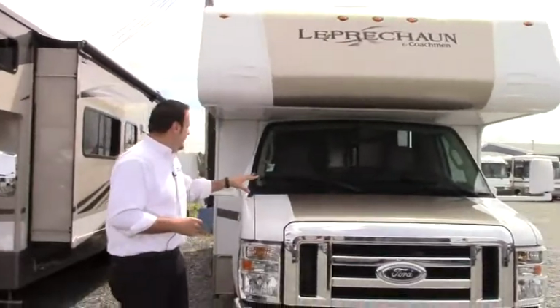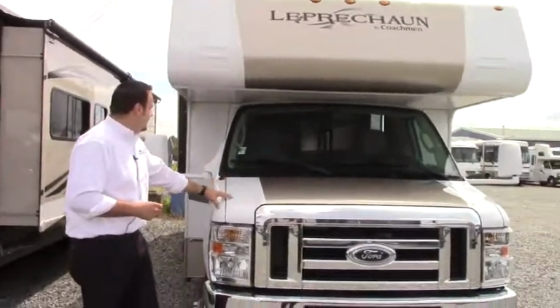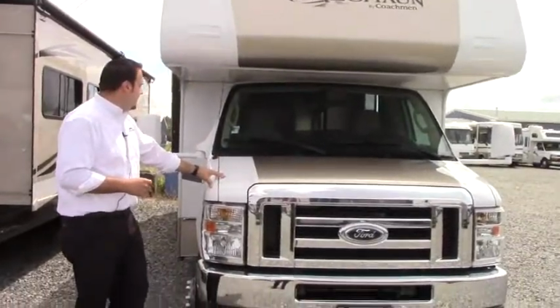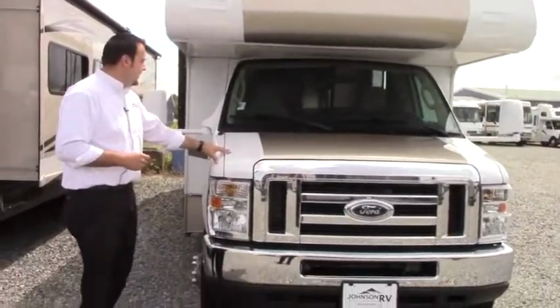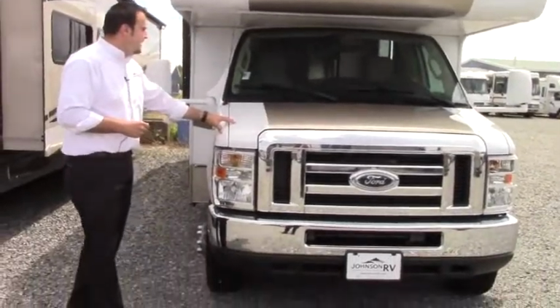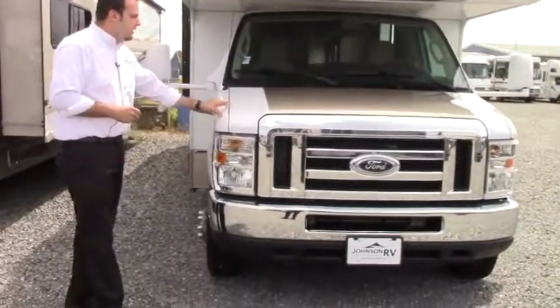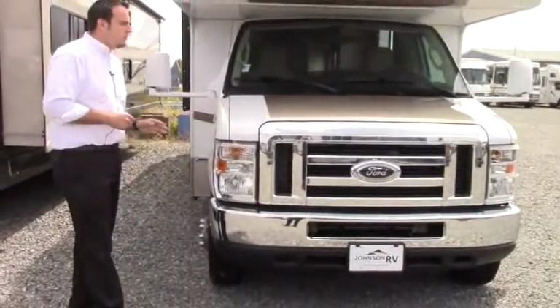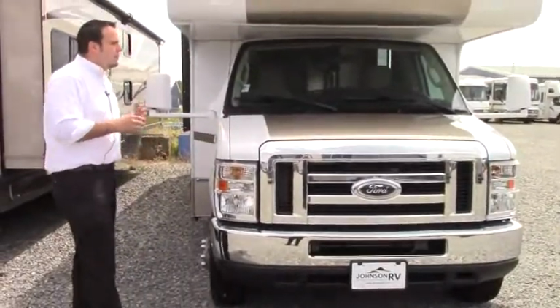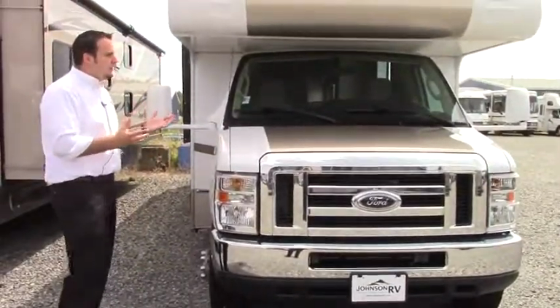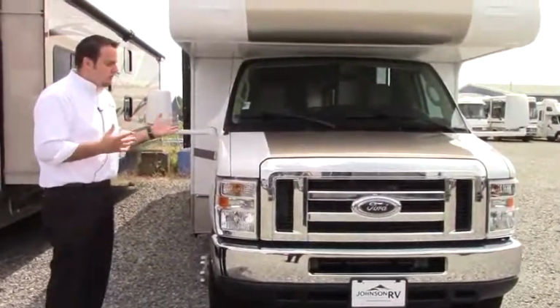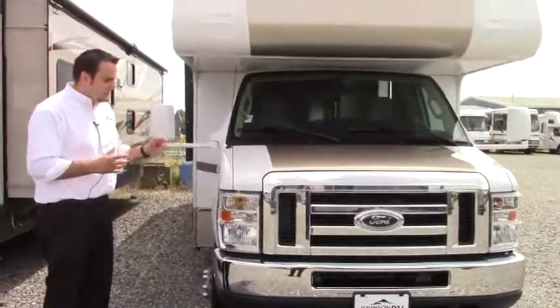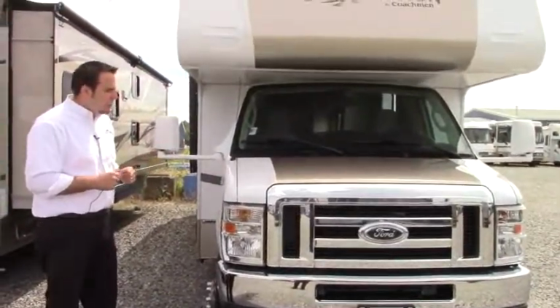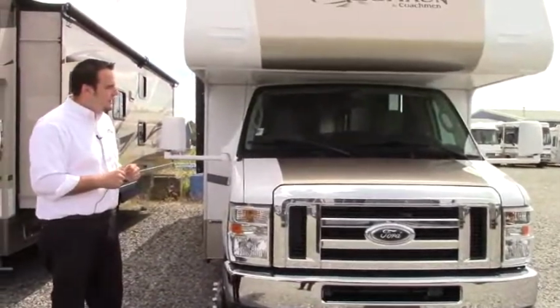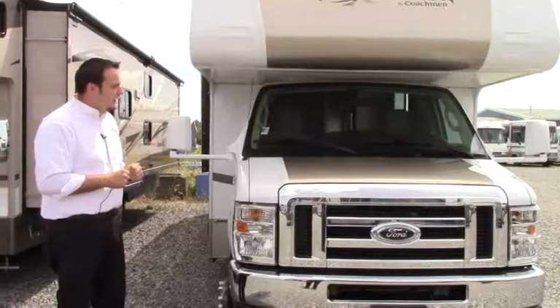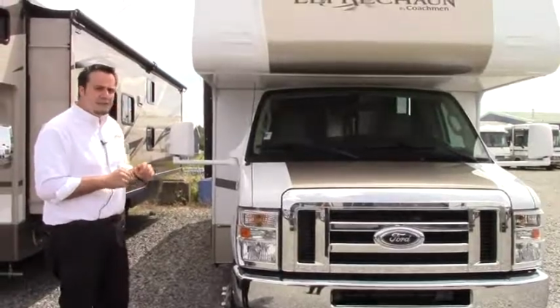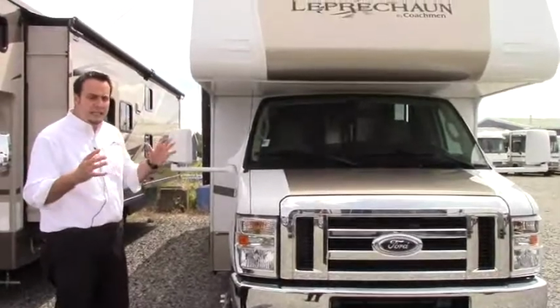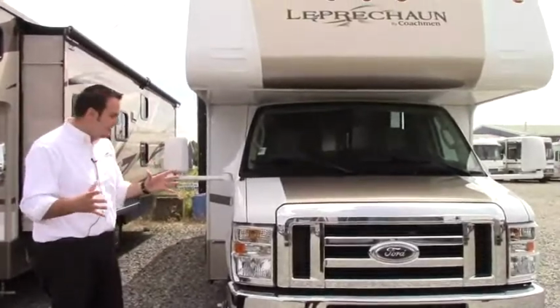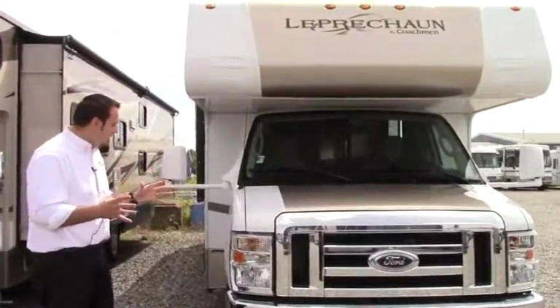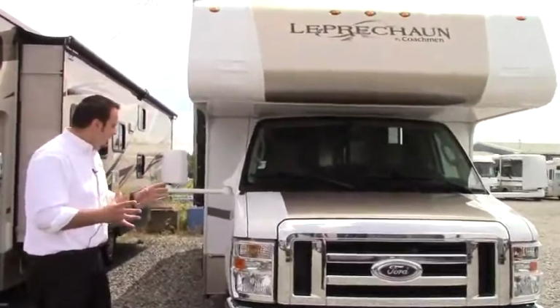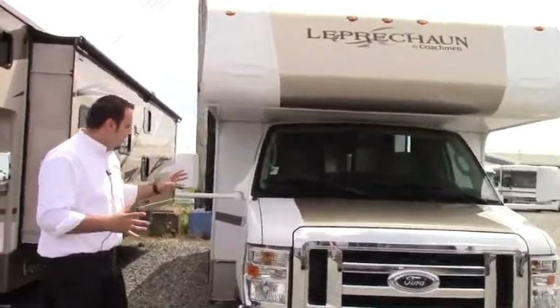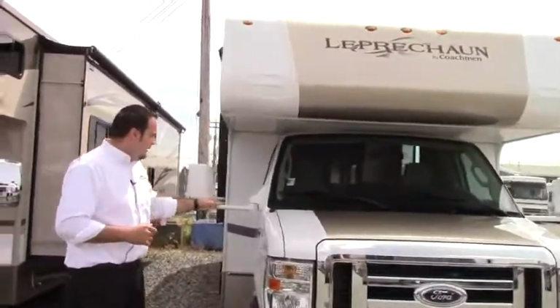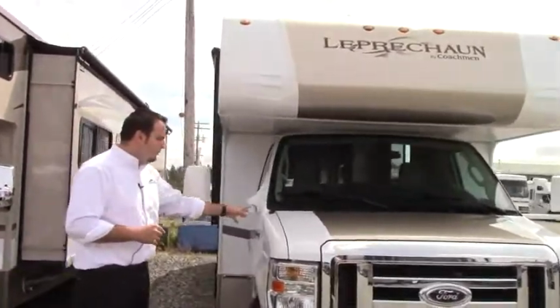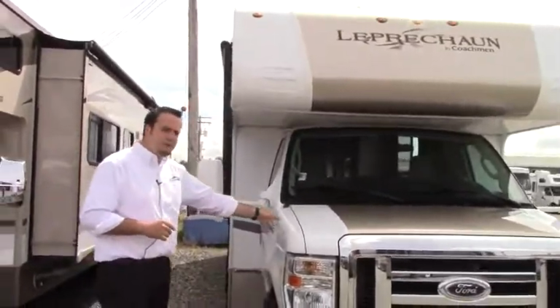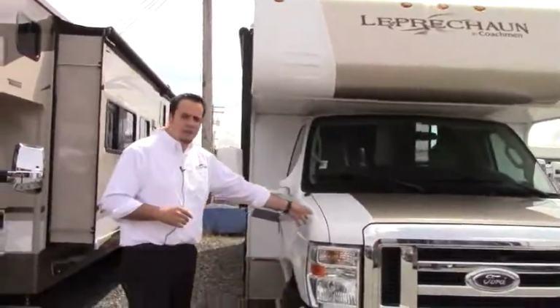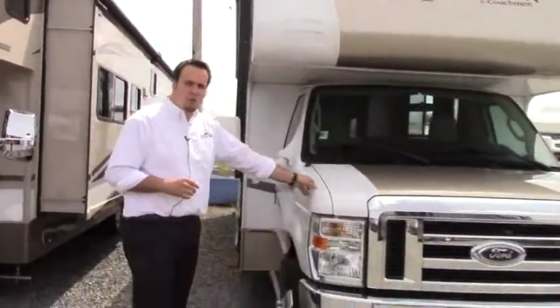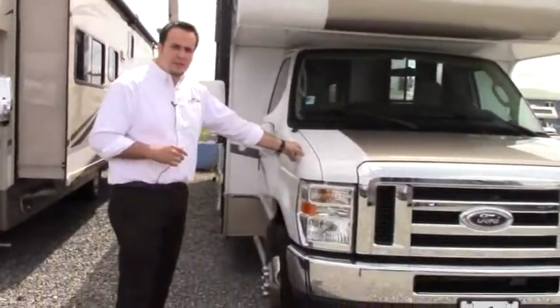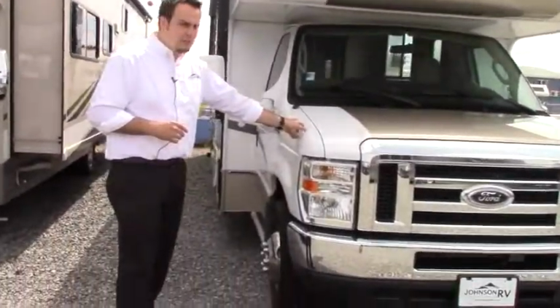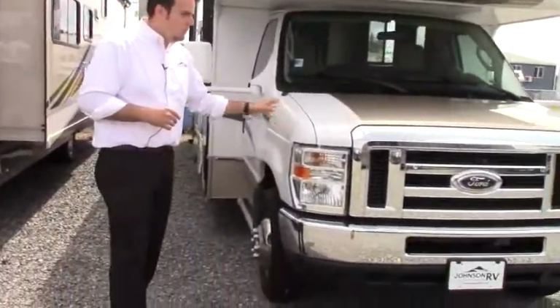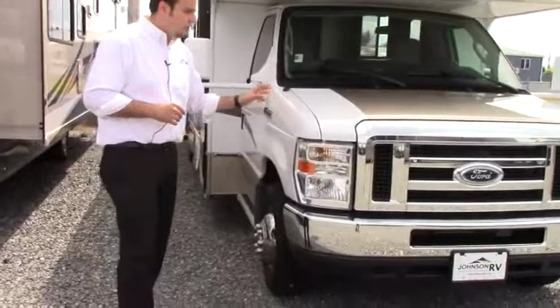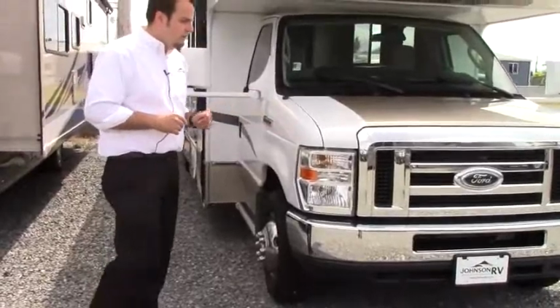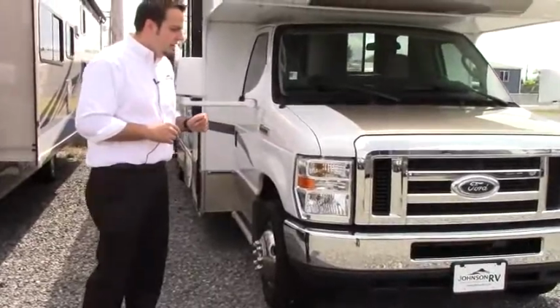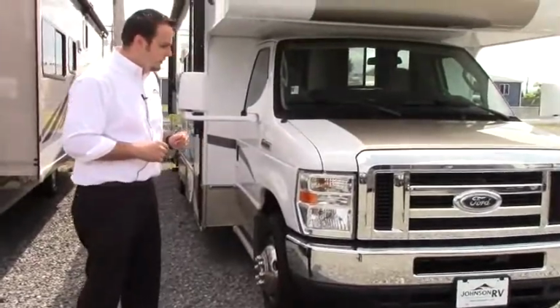This is the M318 model, right around 31 feet in length. This is a Class C, it's on an E450 Ford chassis with that Triton V10 engine.